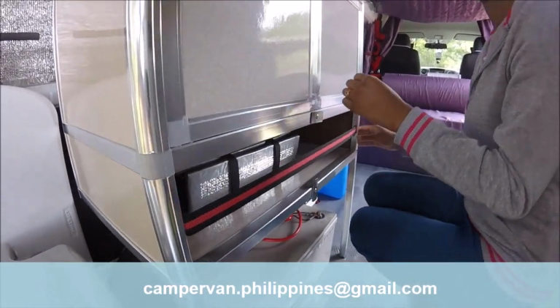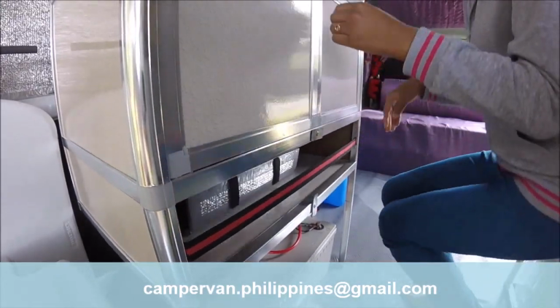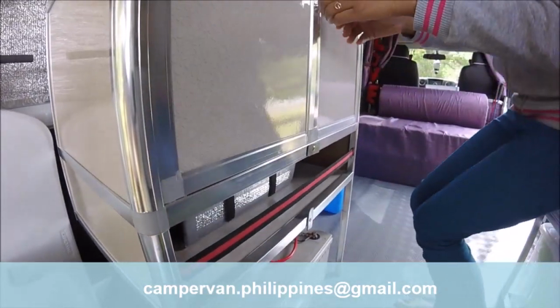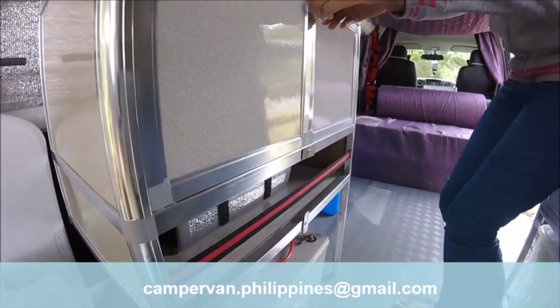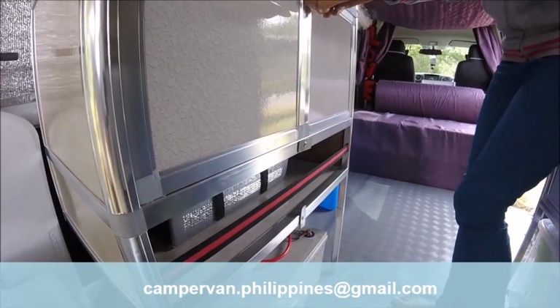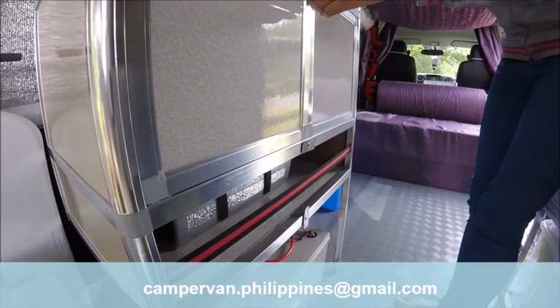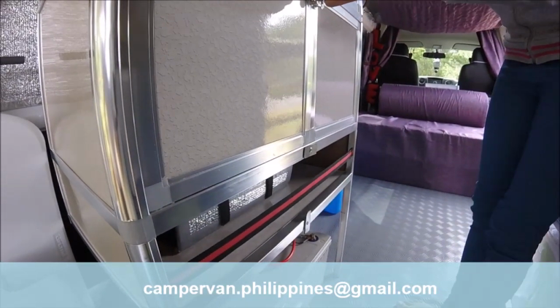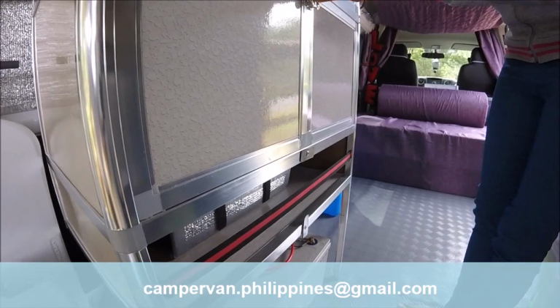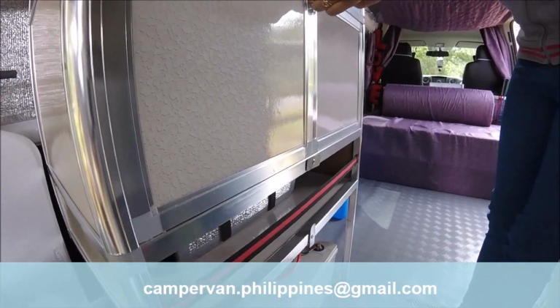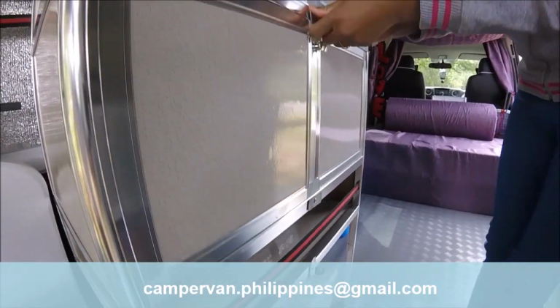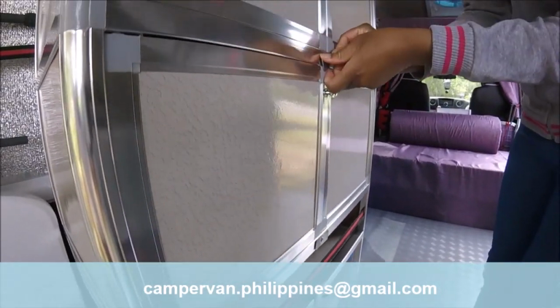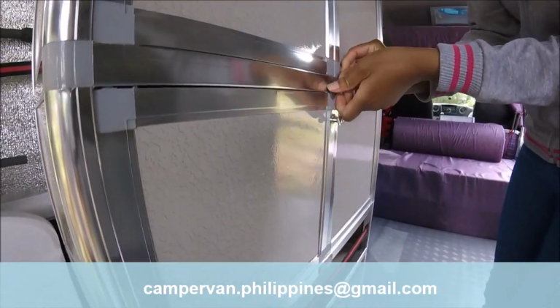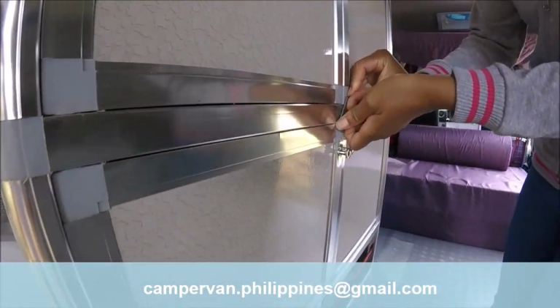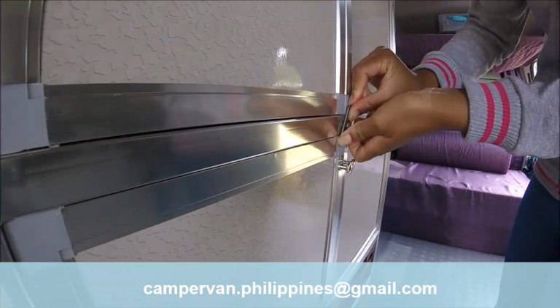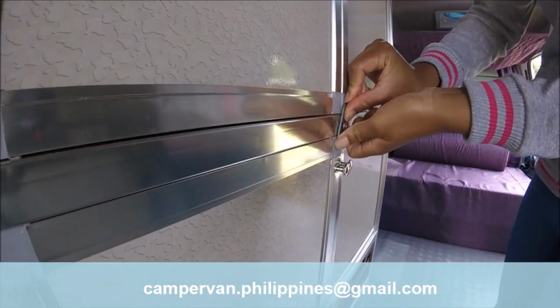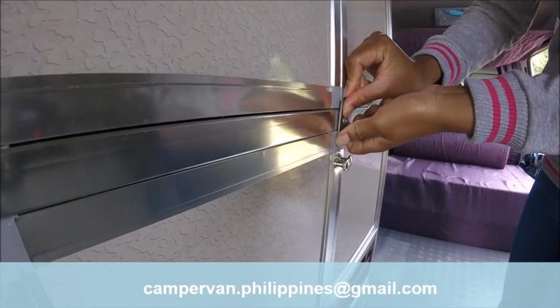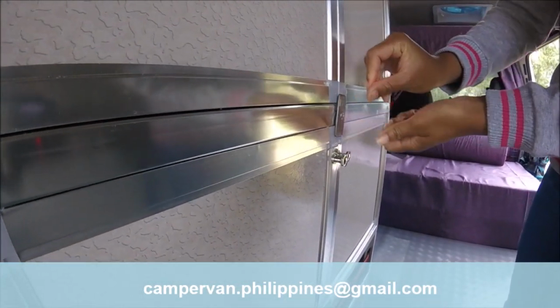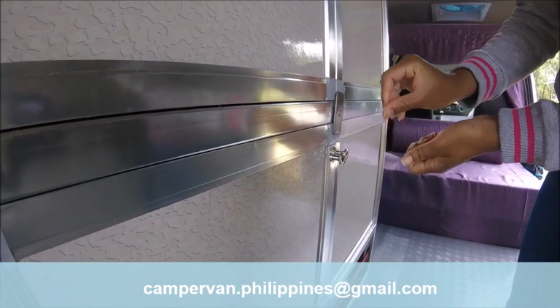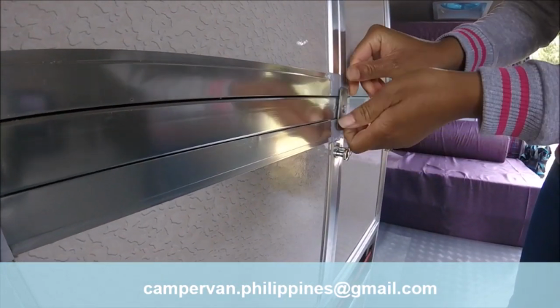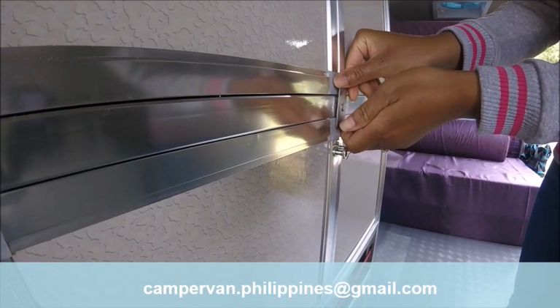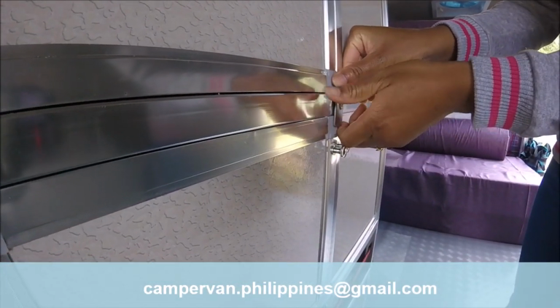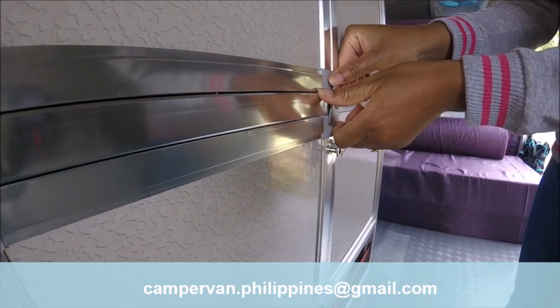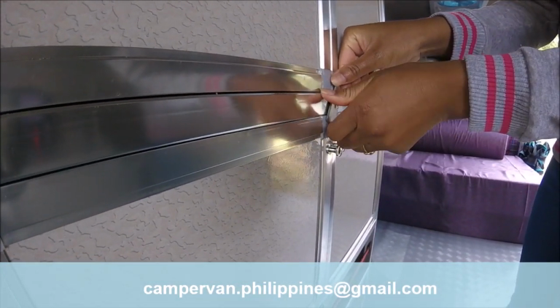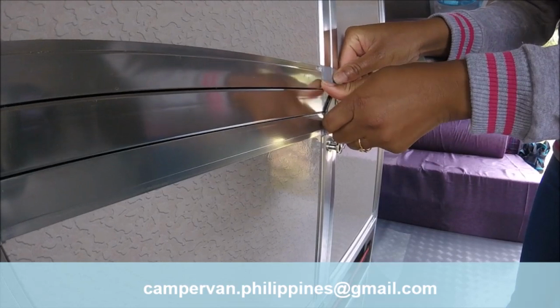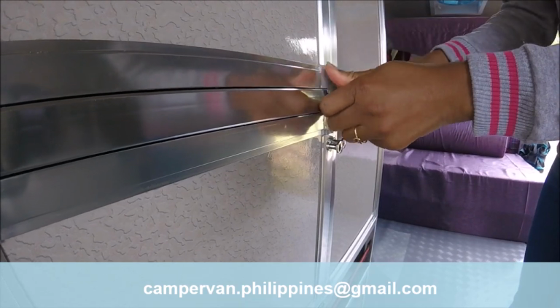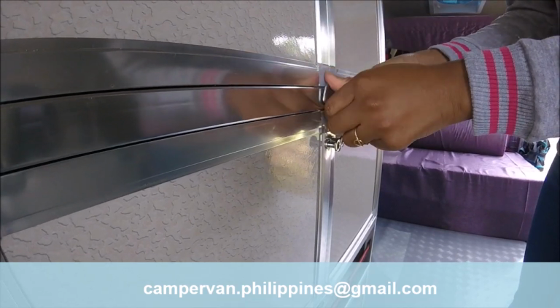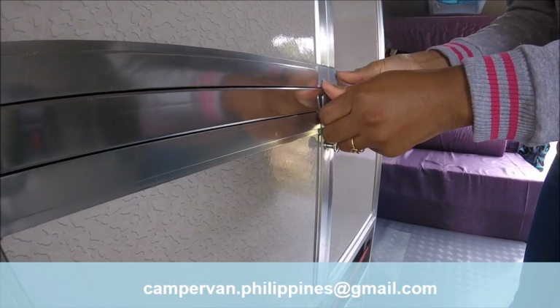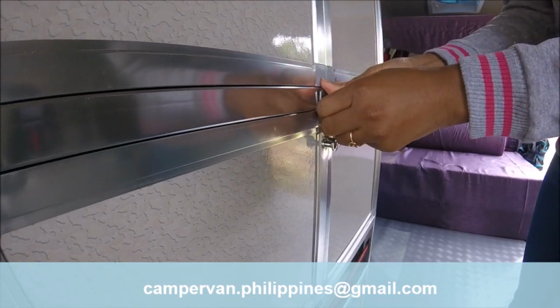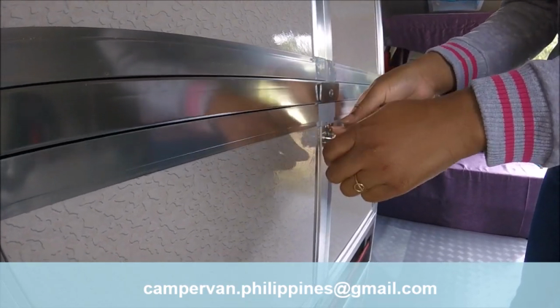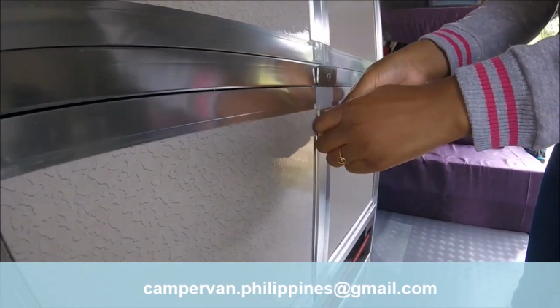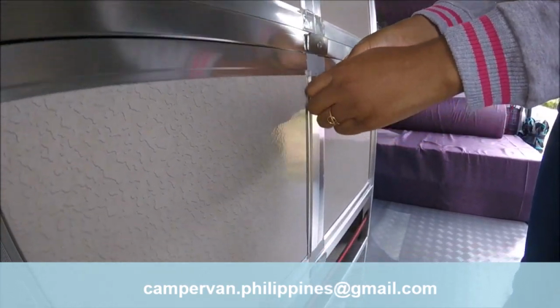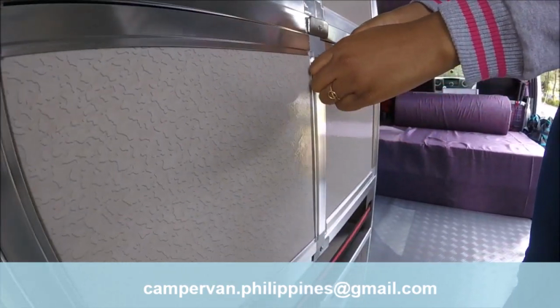A storage cabinet in aluminum allows a large storage space for your shoes, your clothes, and your other personal belongings.